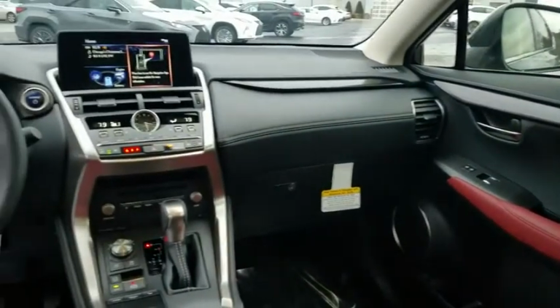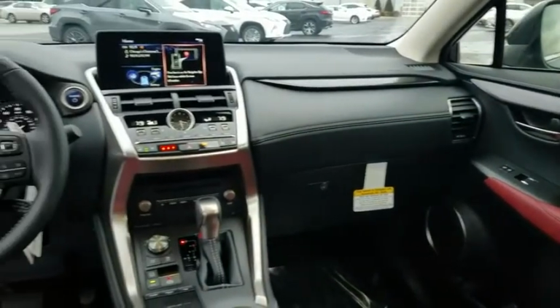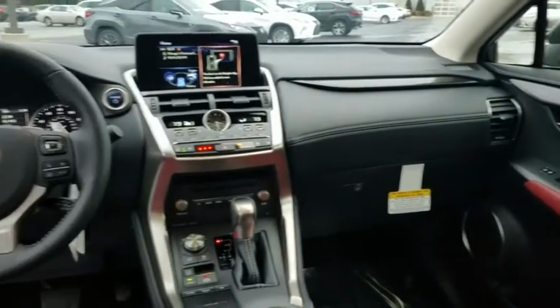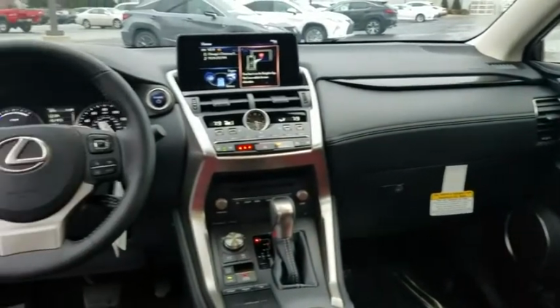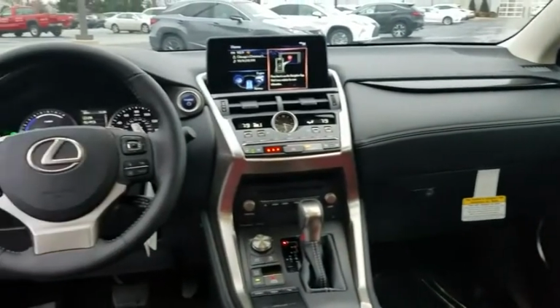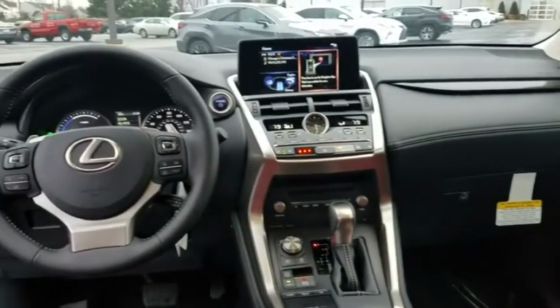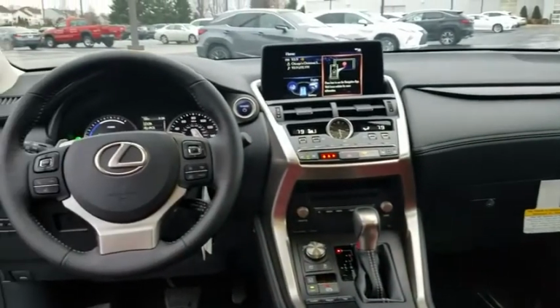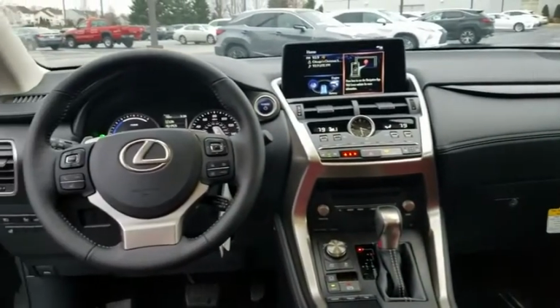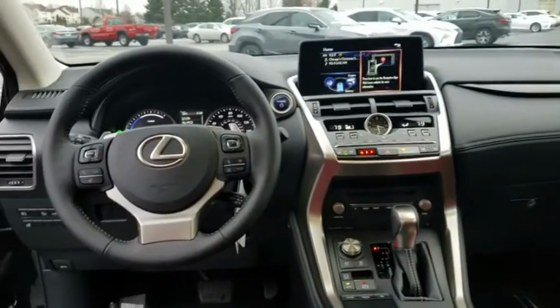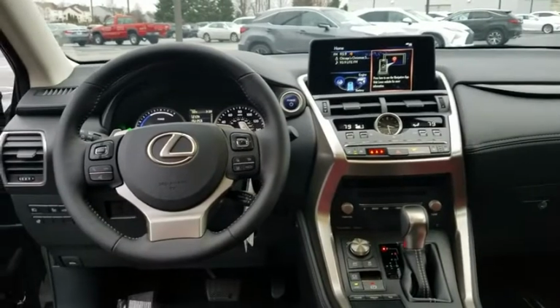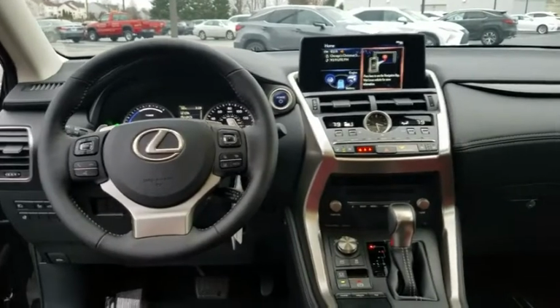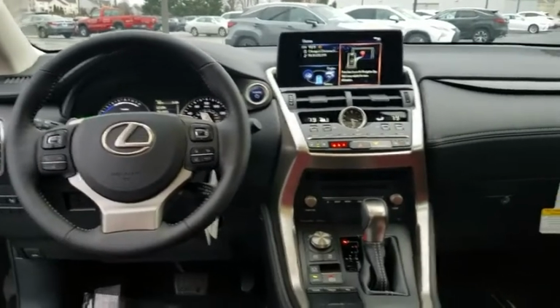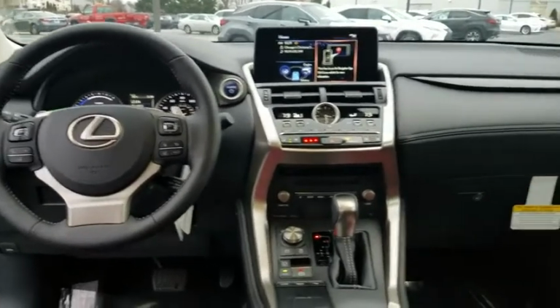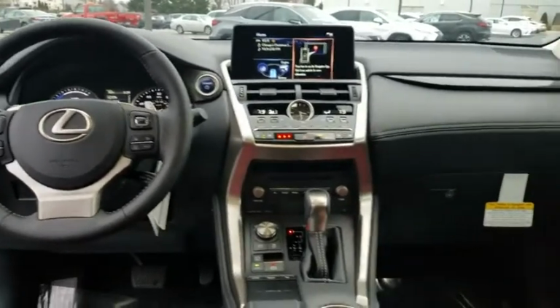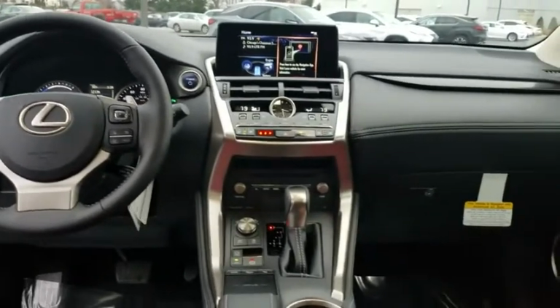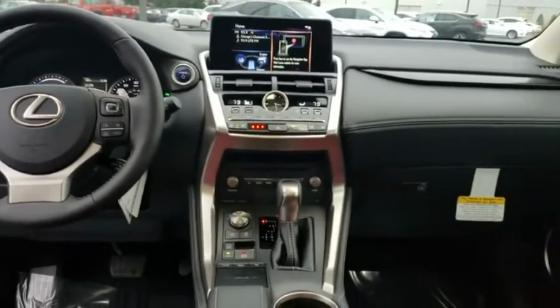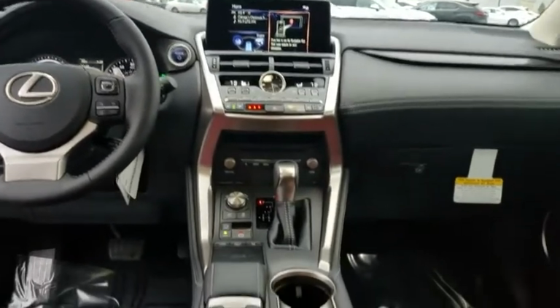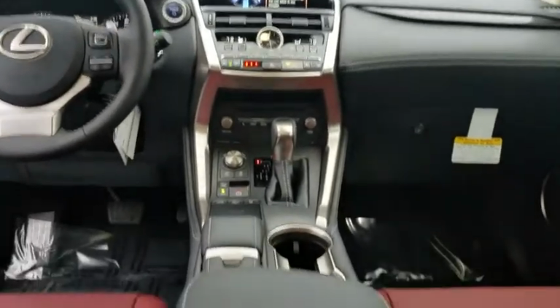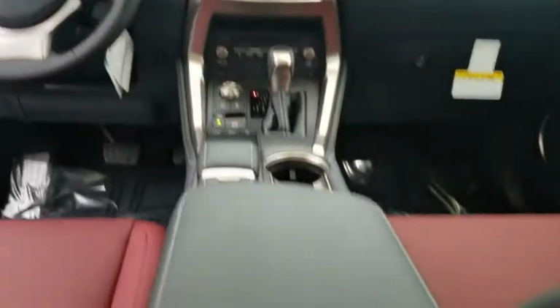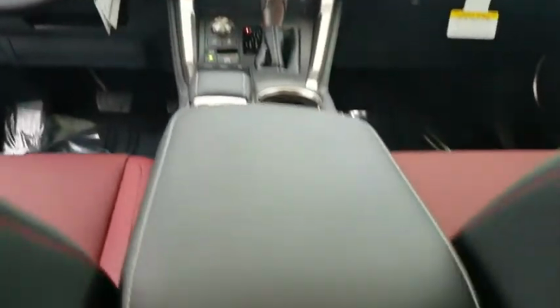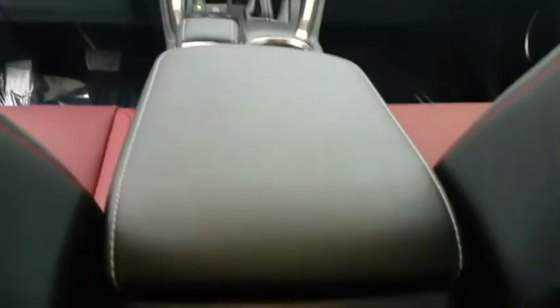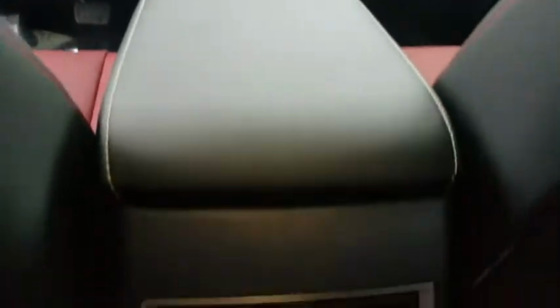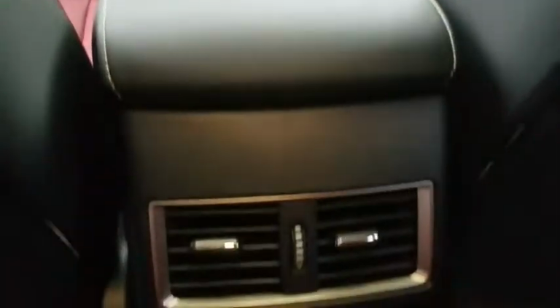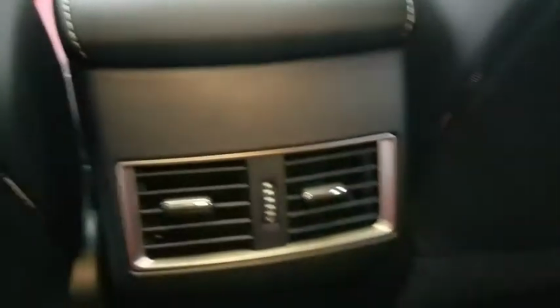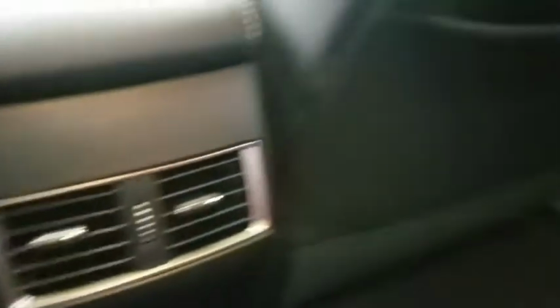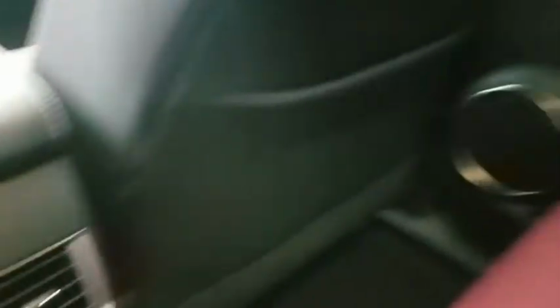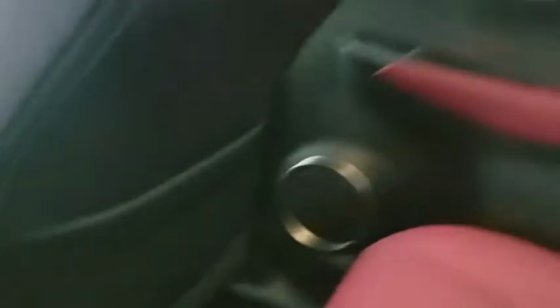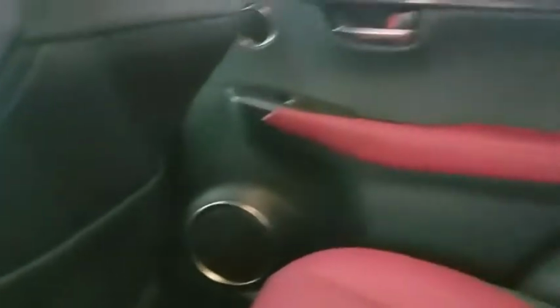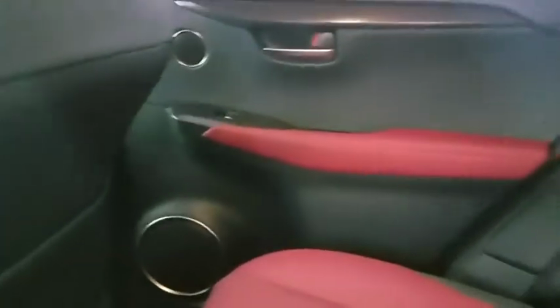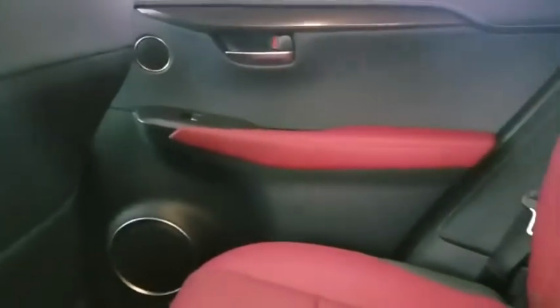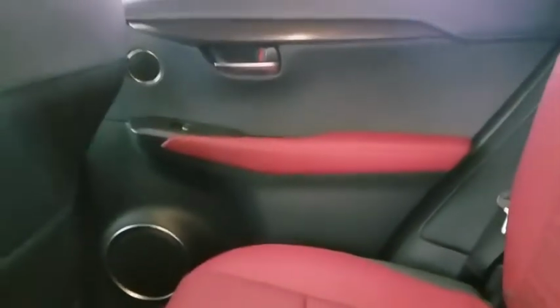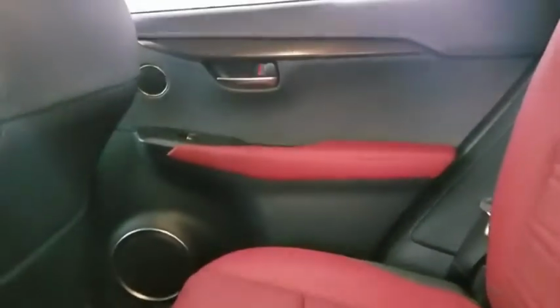Bluetooth, leather-wrapped steering wheel, power steering, adjustable steering wheel, cruise control, floor mats, aluminum wheels, keyless start, and four-wheel disc brakes.